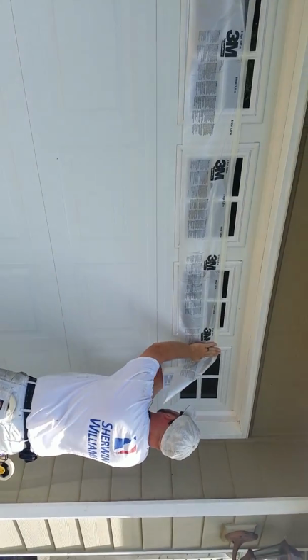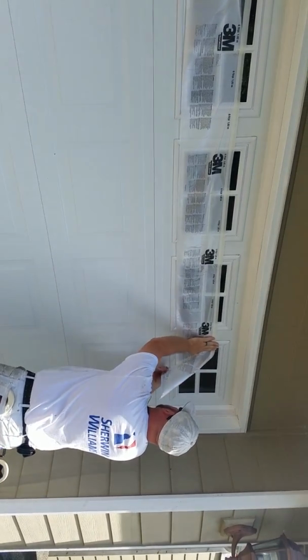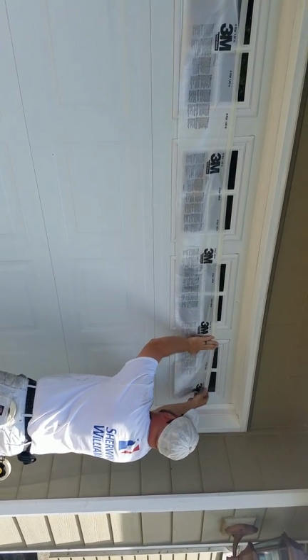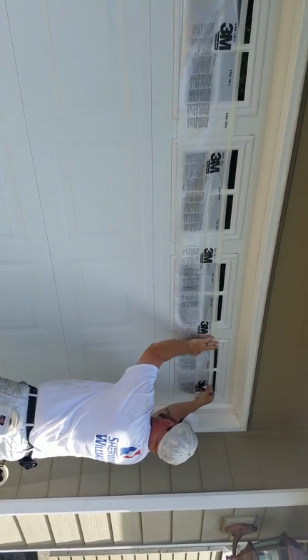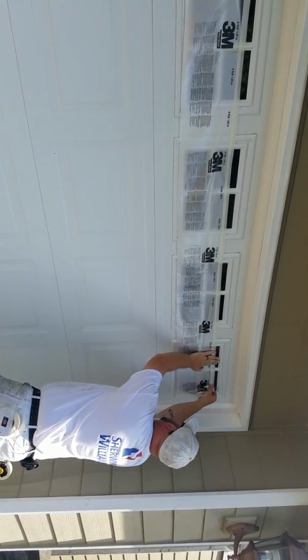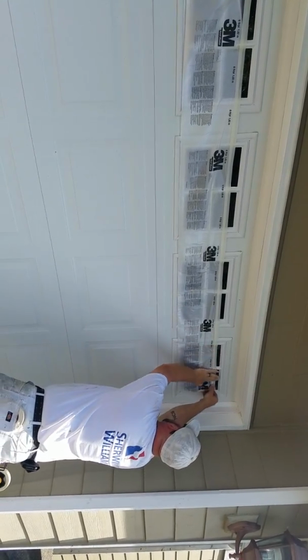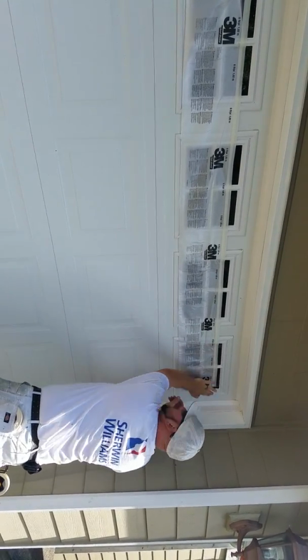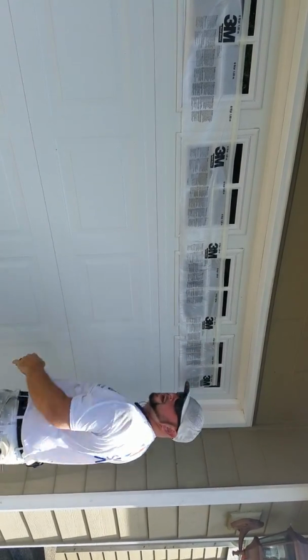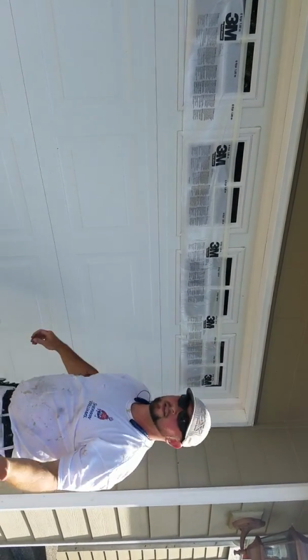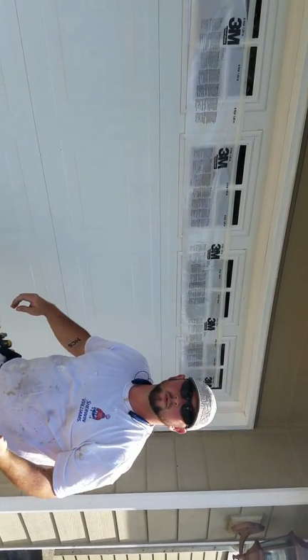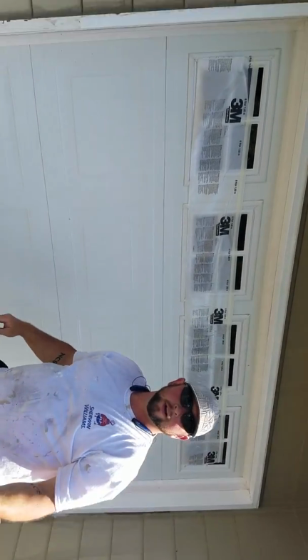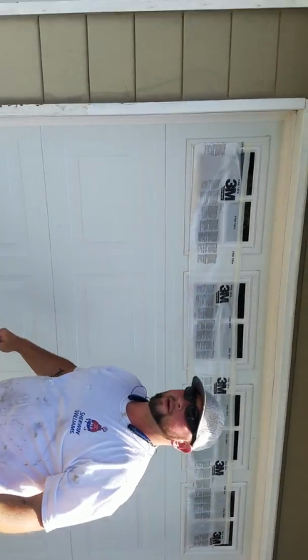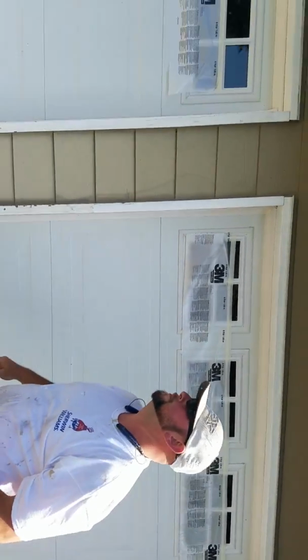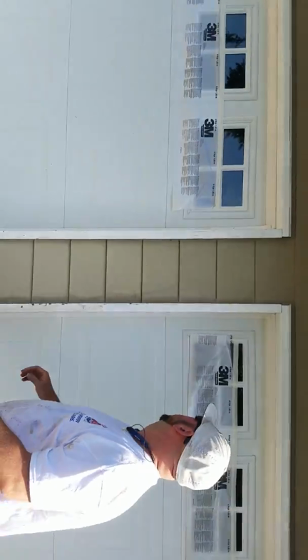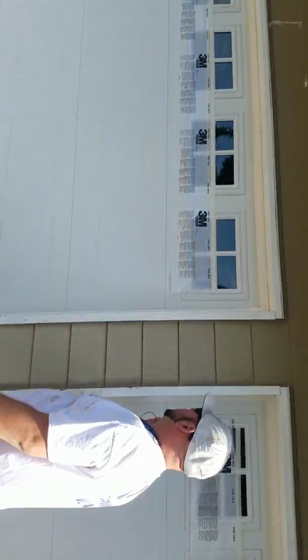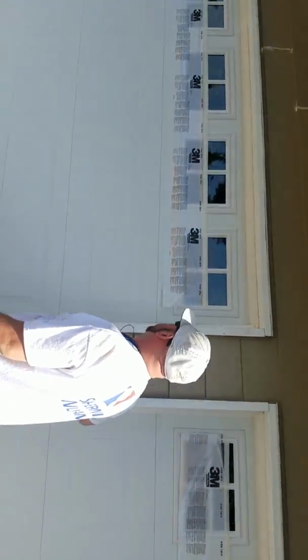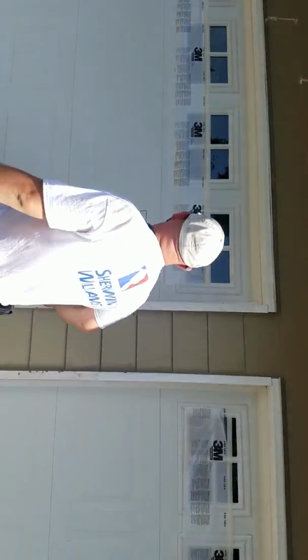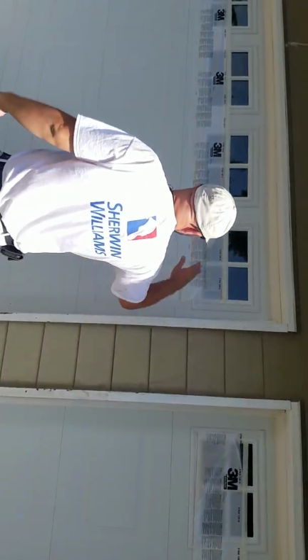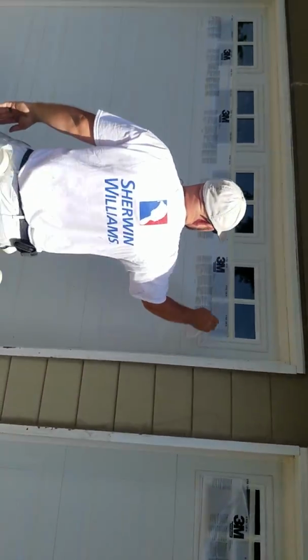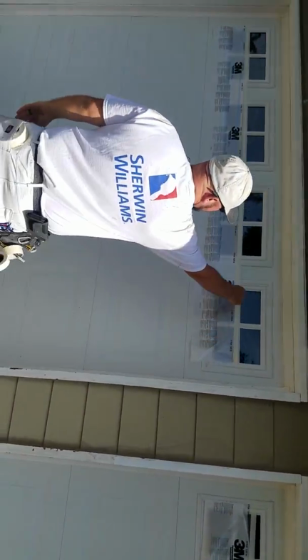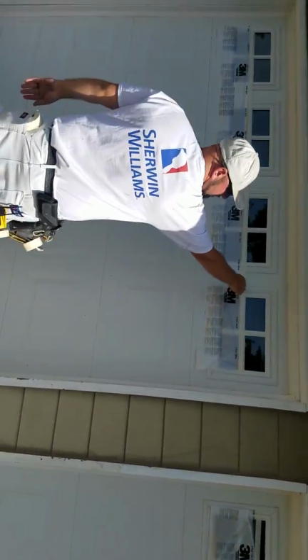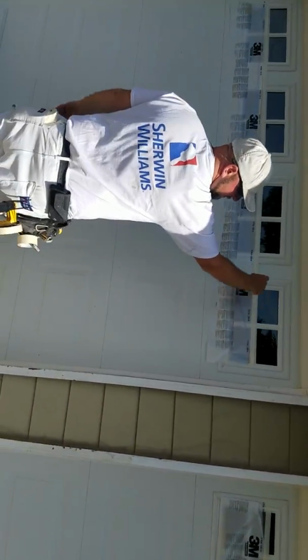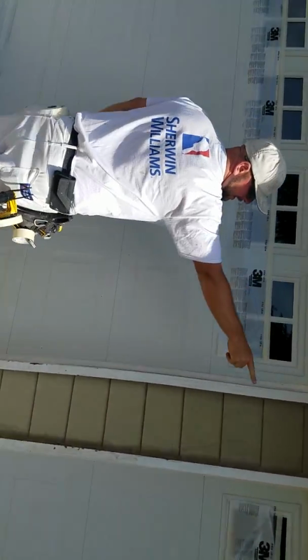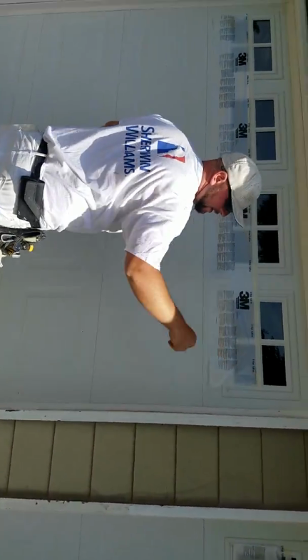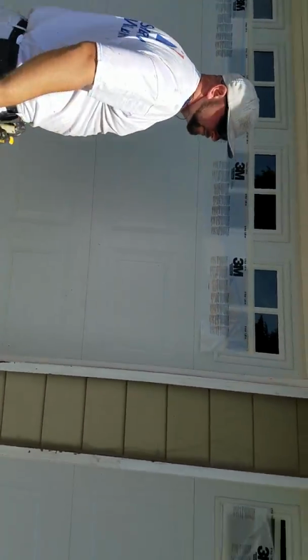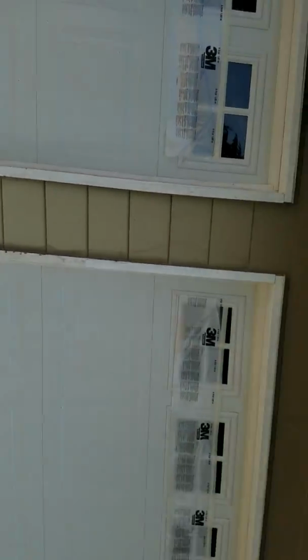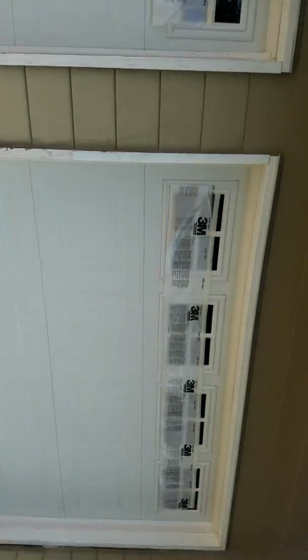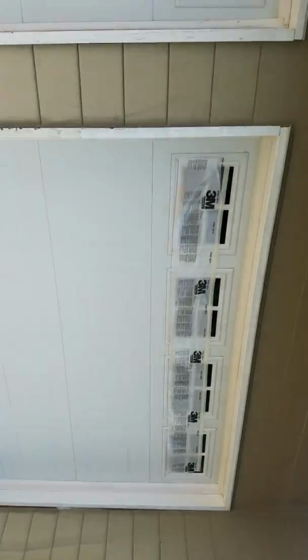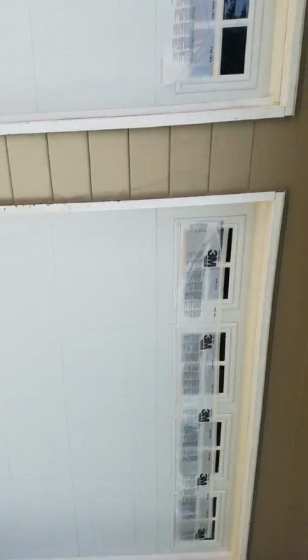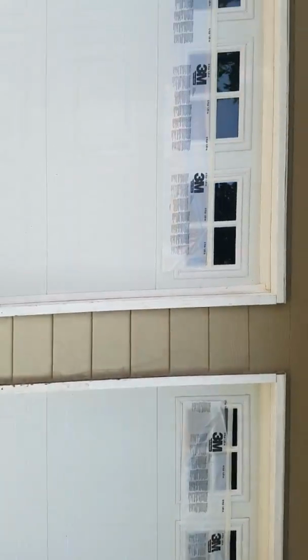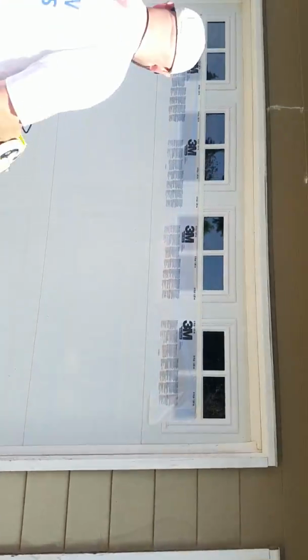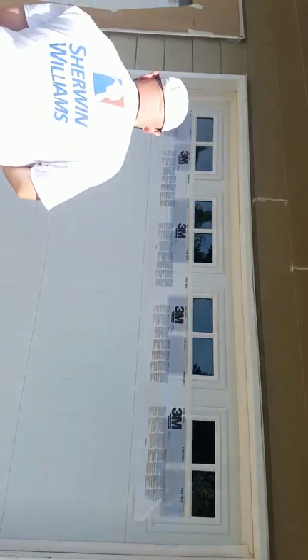Masking a door quickly — because obviously the quicker you can mask, the more money you're going to make. So this is getting it all up. You can see how this one's a little bit further down than that one, and the reason is because I wanted to be able to show you a couple different things.